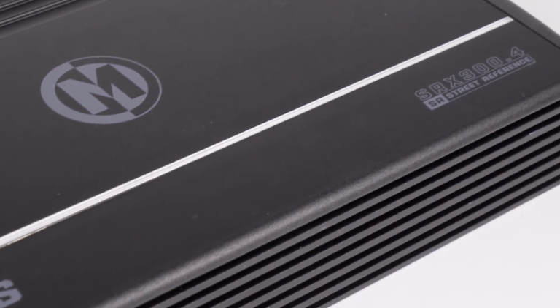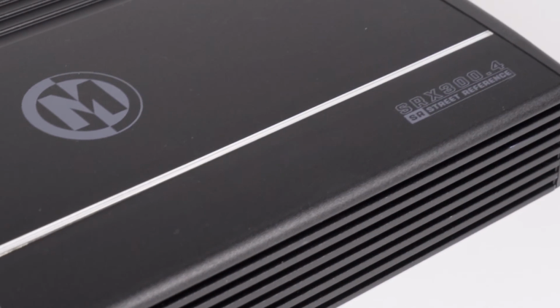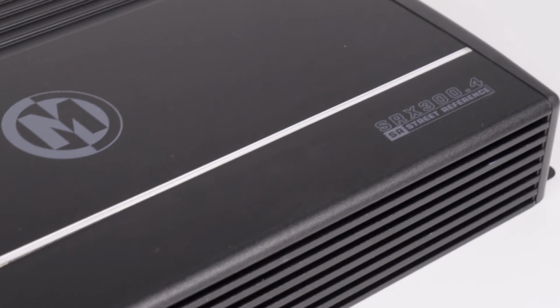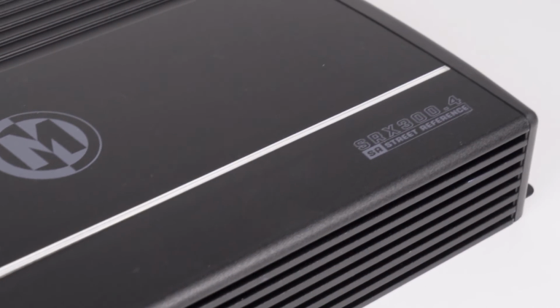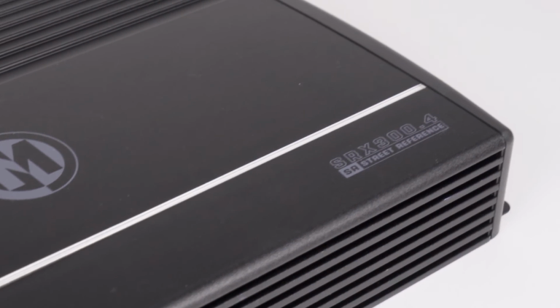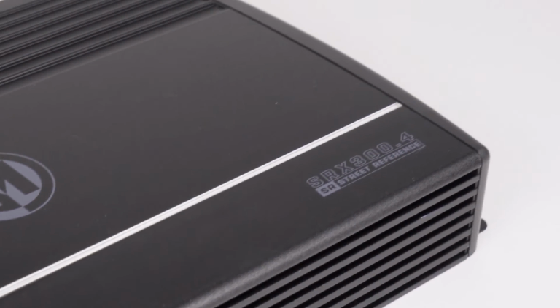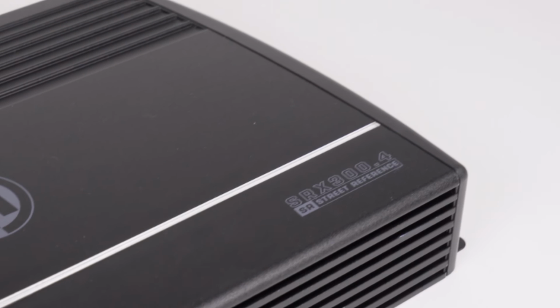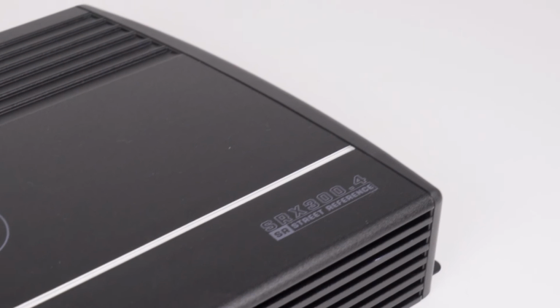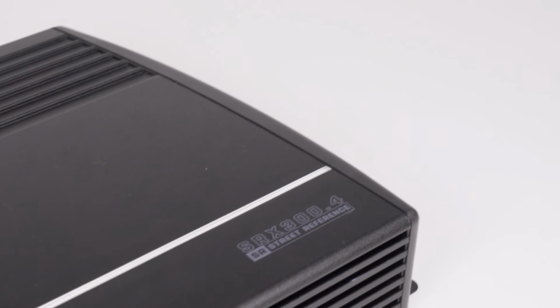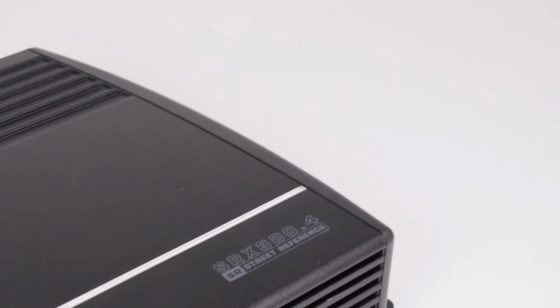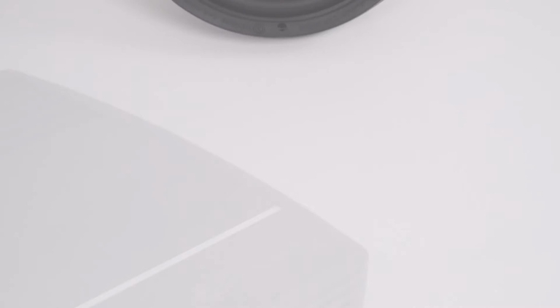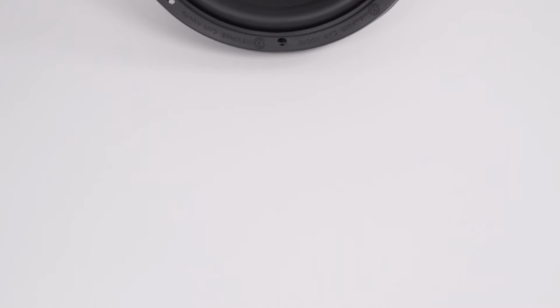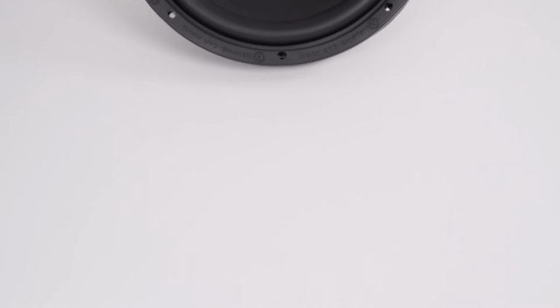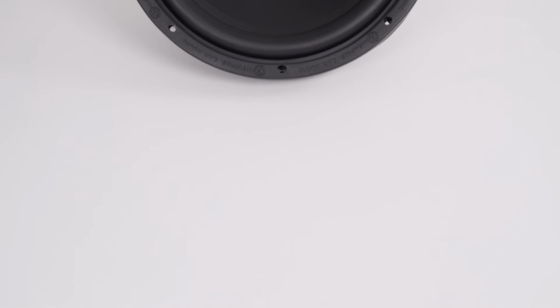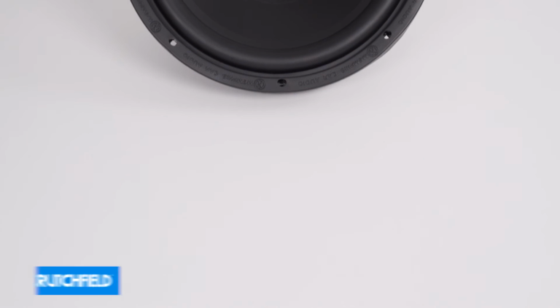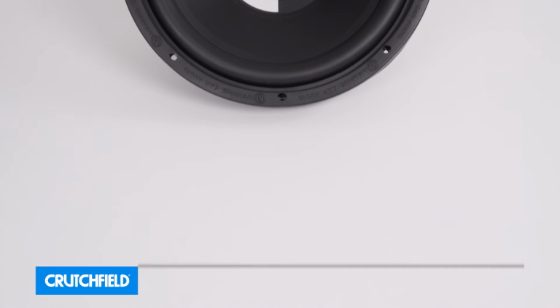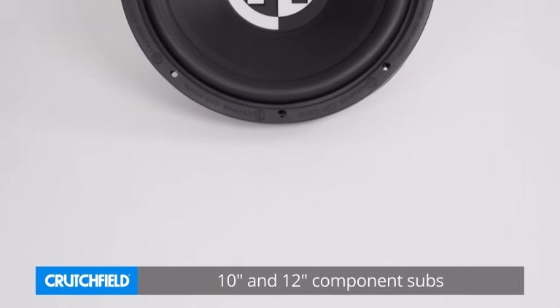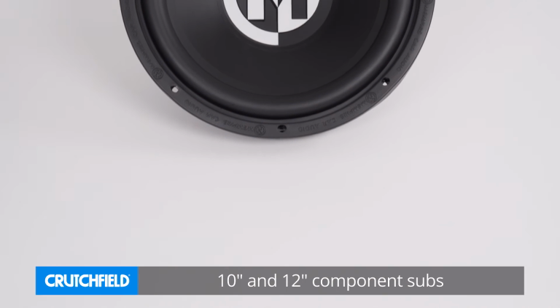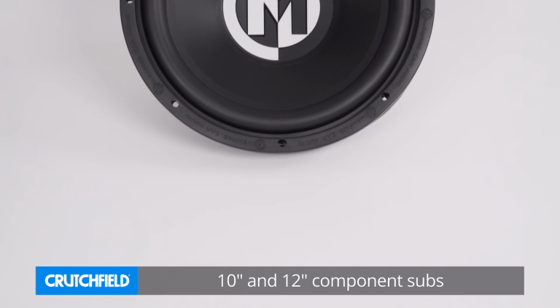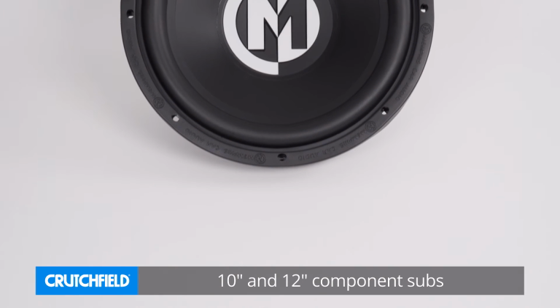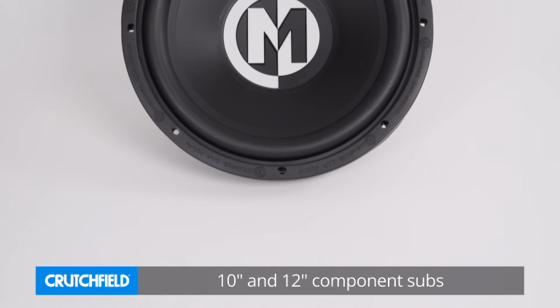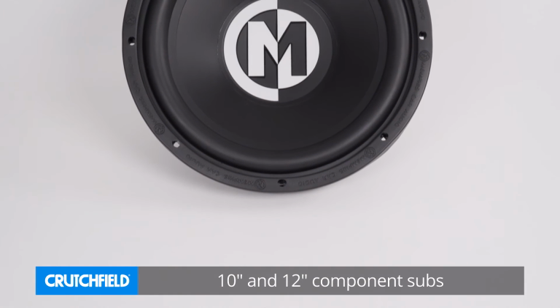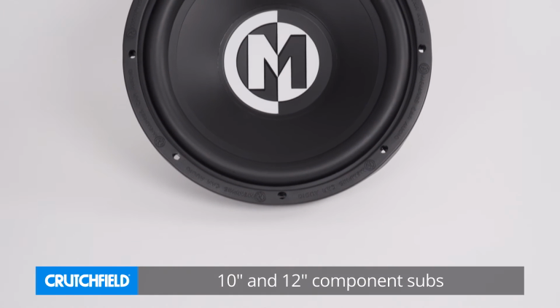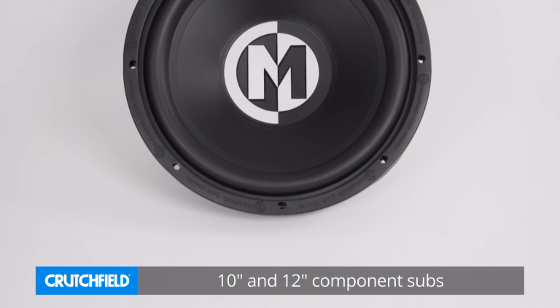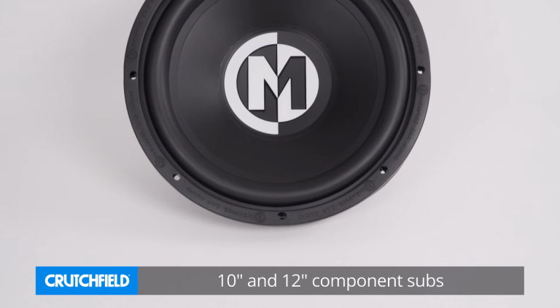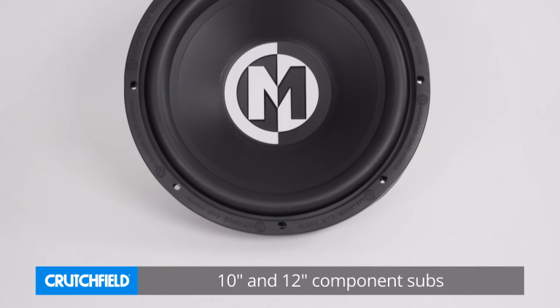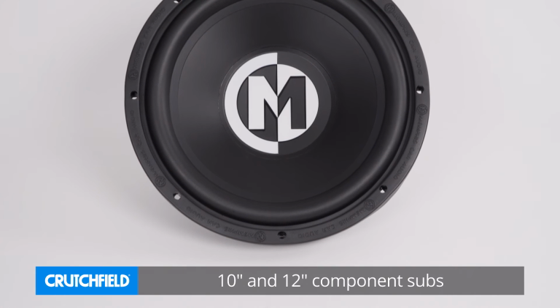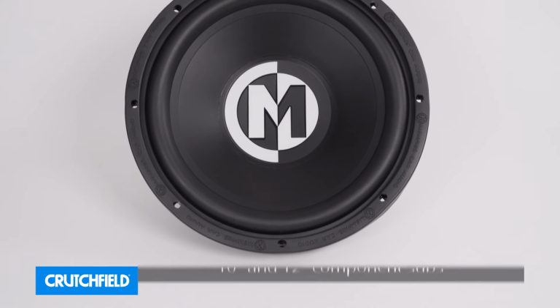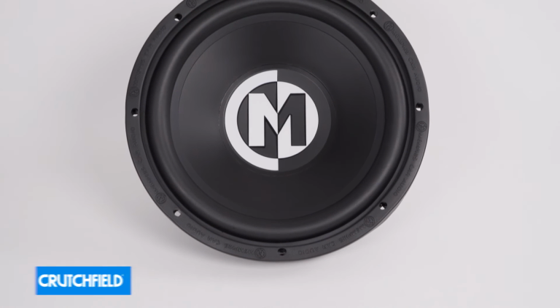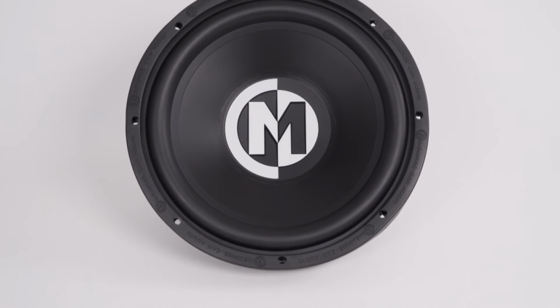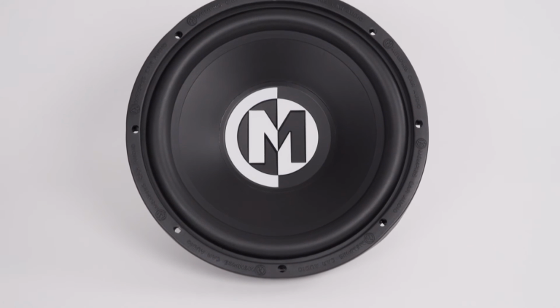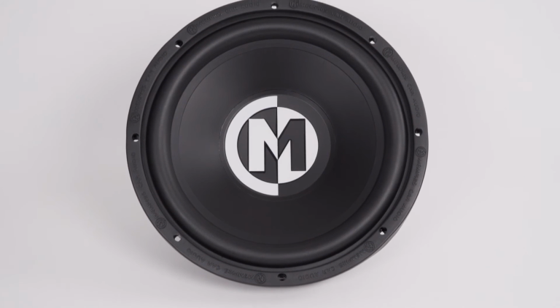To round that out, we've got a two channel and a four channel. Inside that mix we've also got a 10 and a 12 inch subwoofer — big bang for the buck, great strong value product.